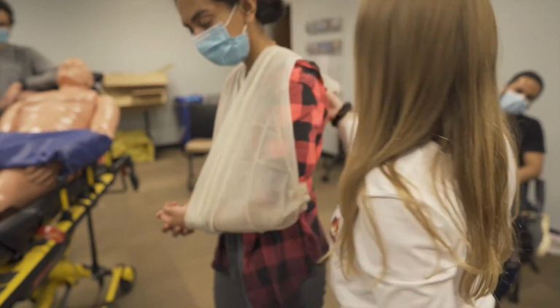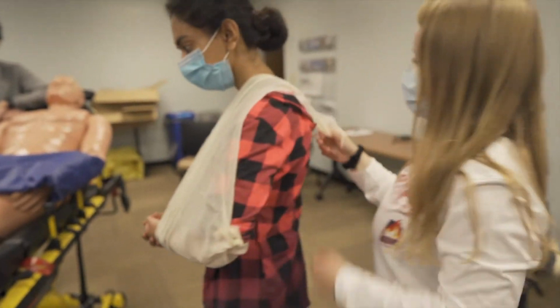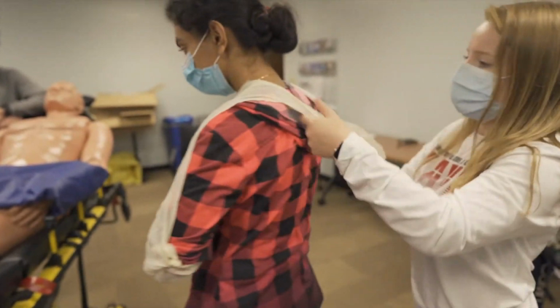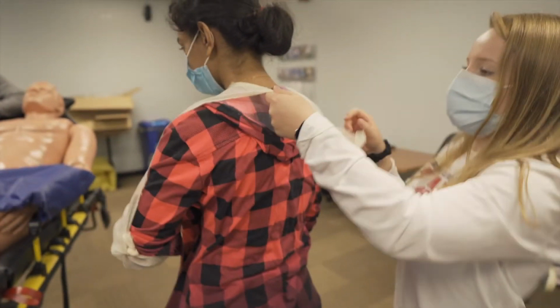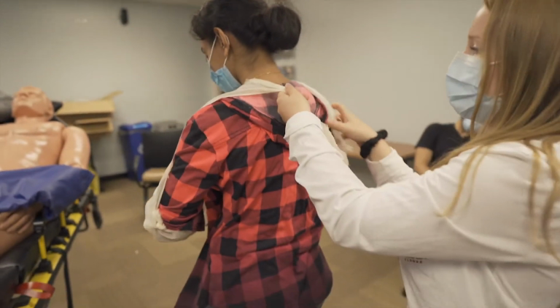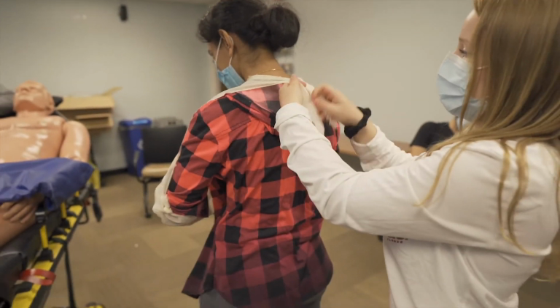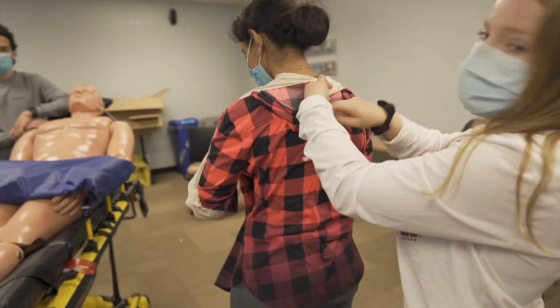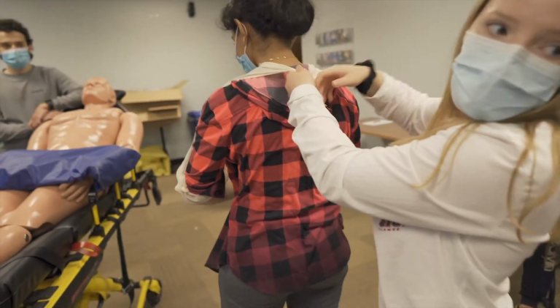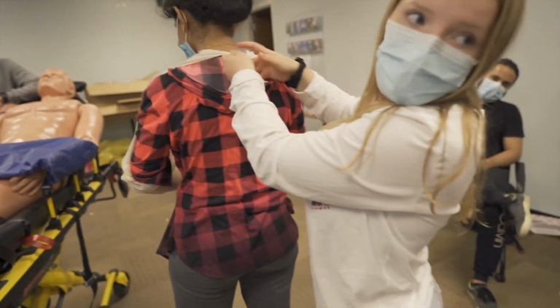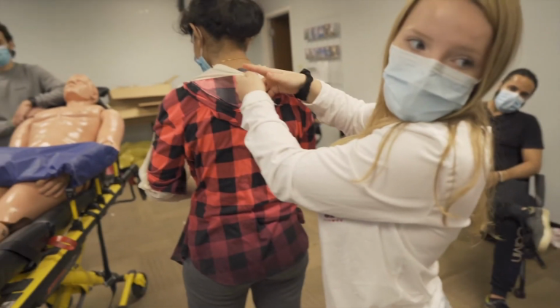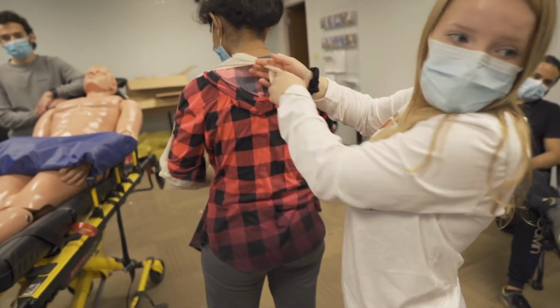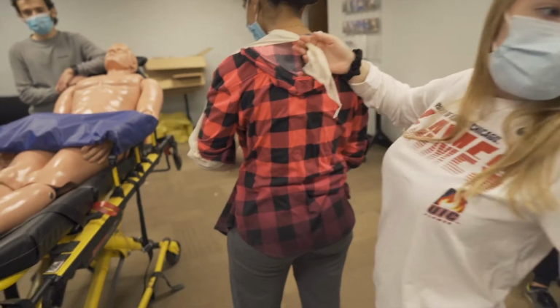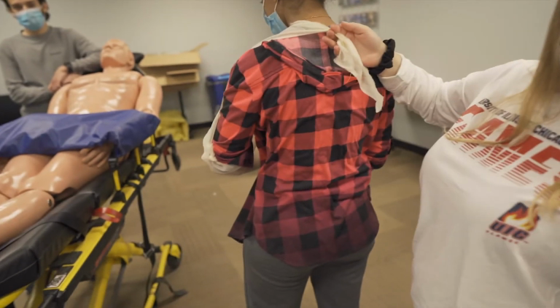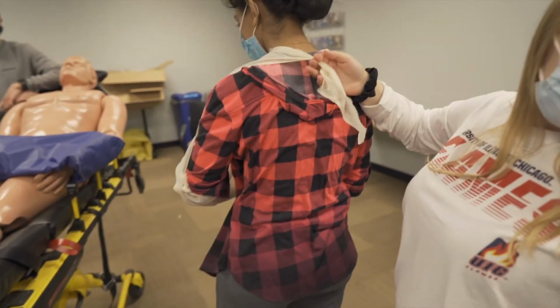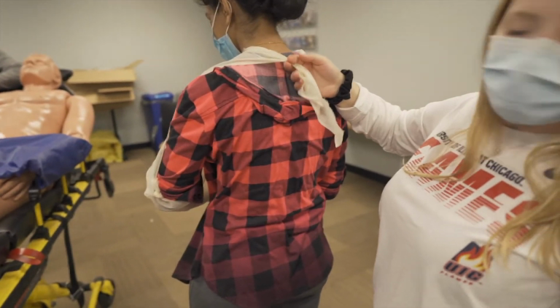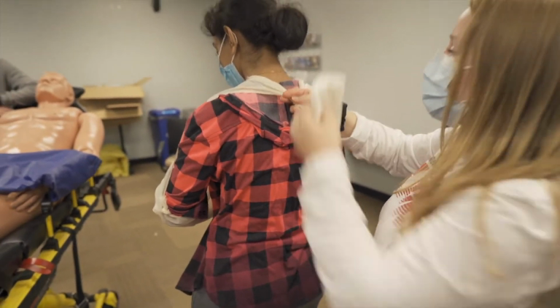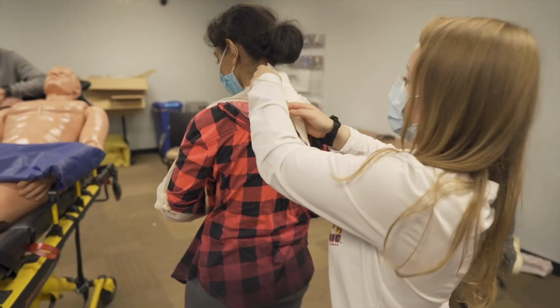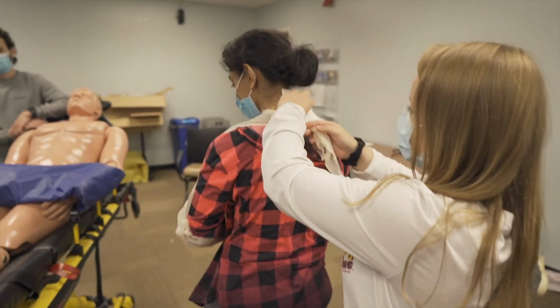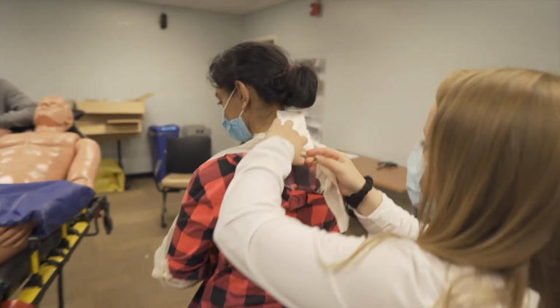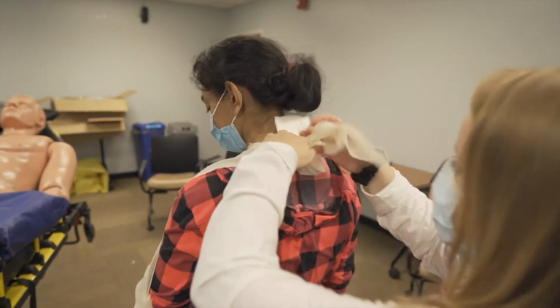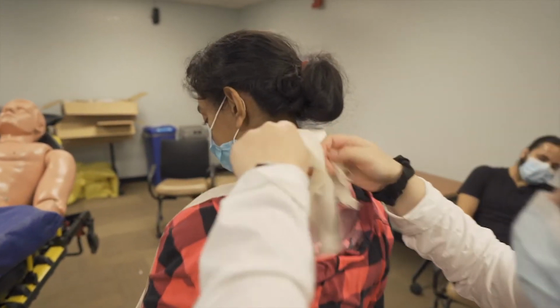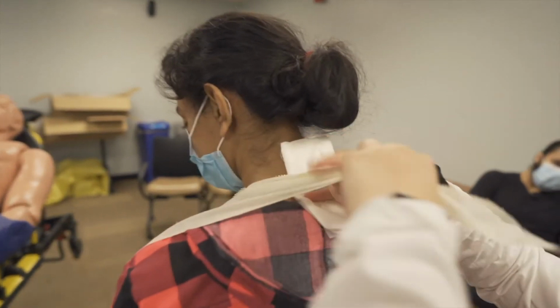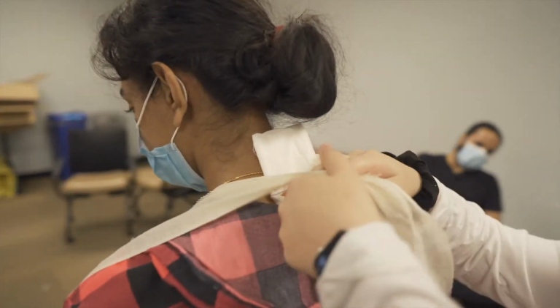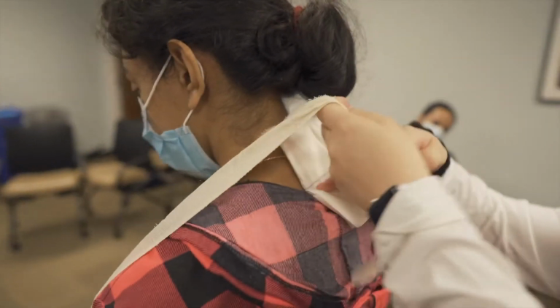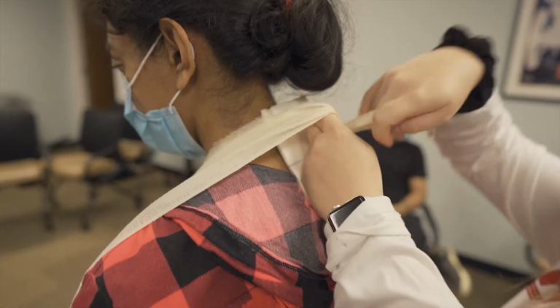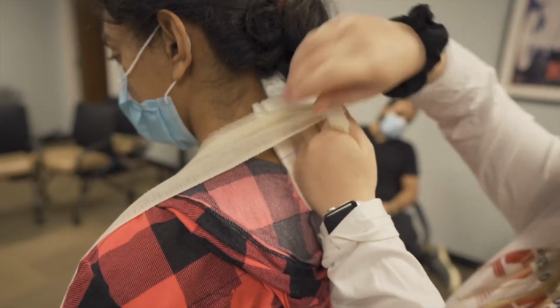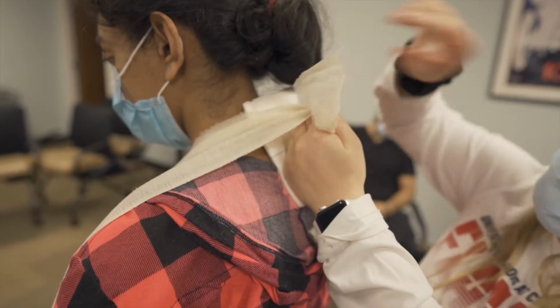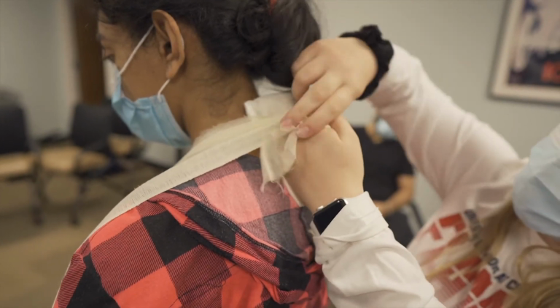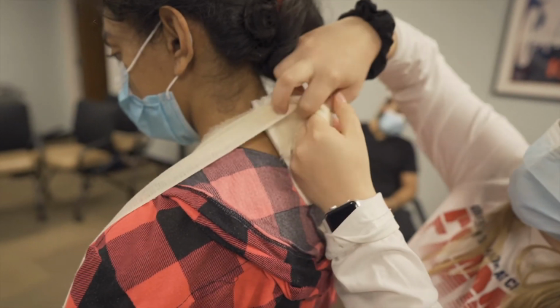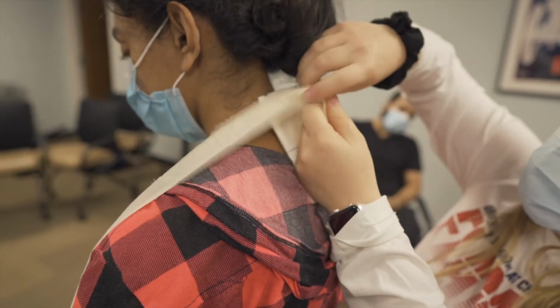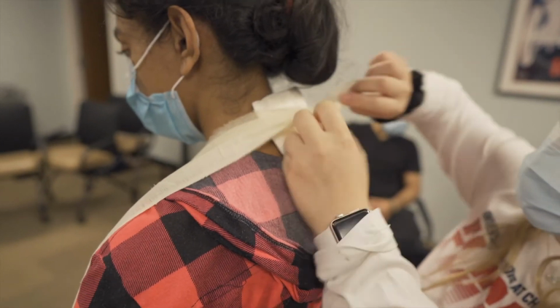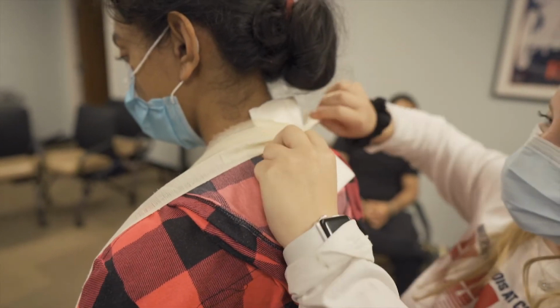Kimberly's going to go behind the patient and tie a knot. Then she's going to take a piece of gauze and apply it between the patient's neck and the knot to prevent any type of chafing.